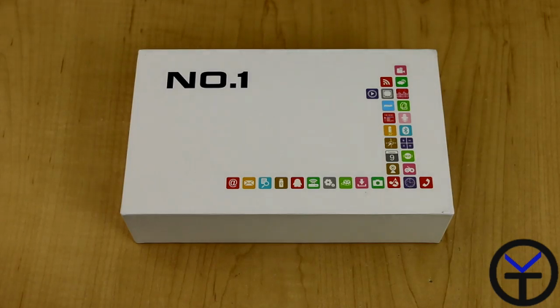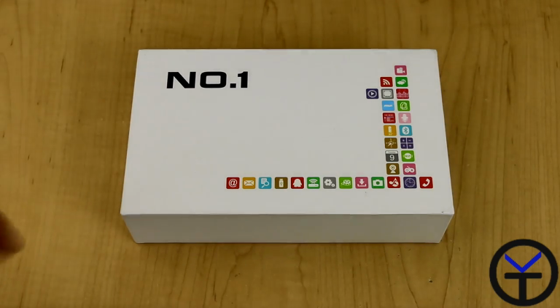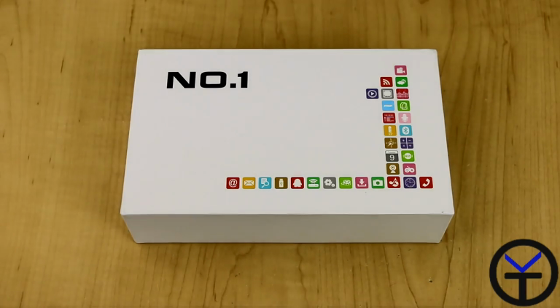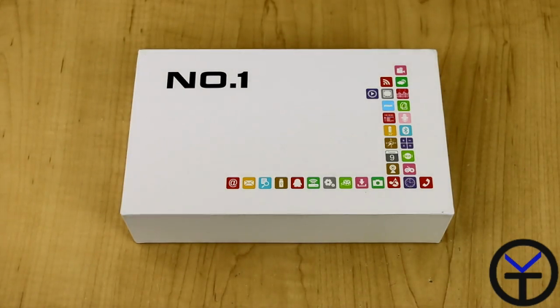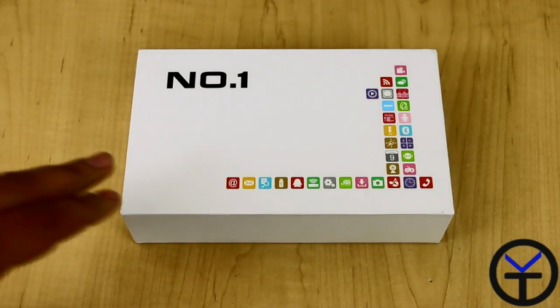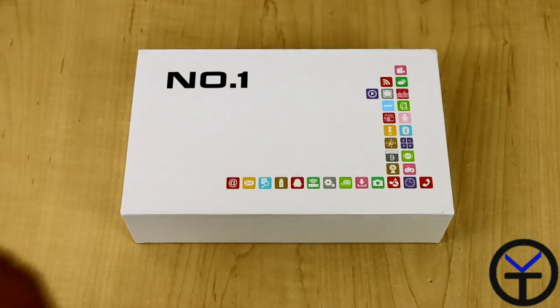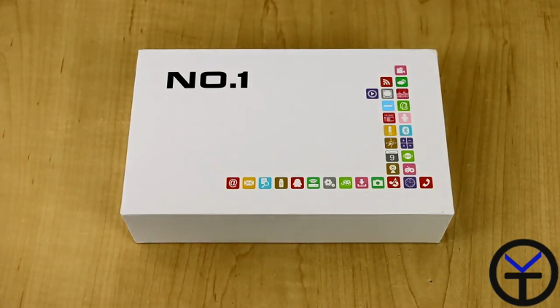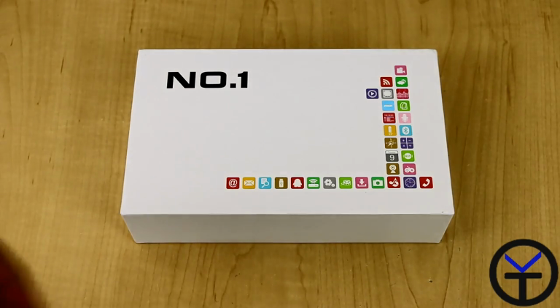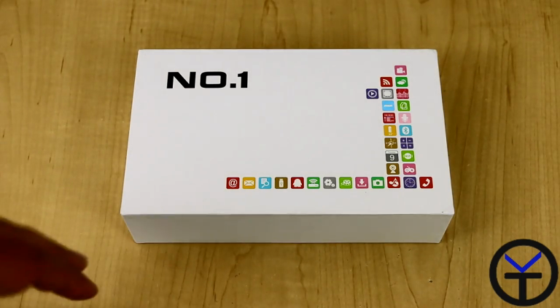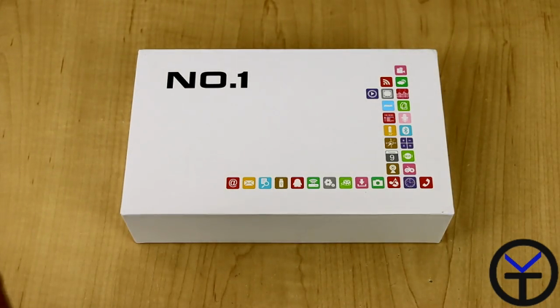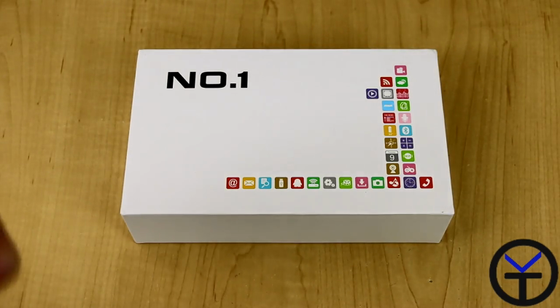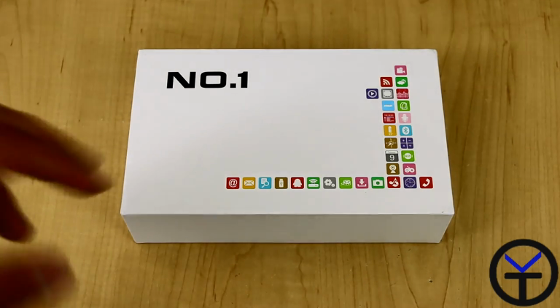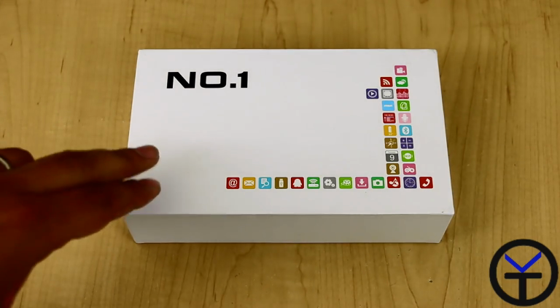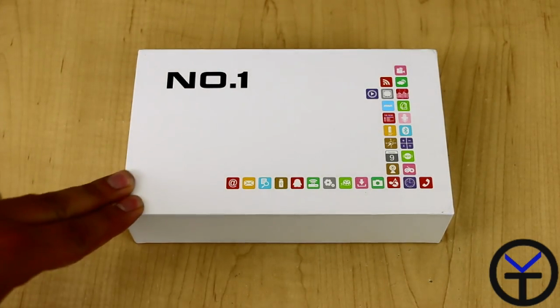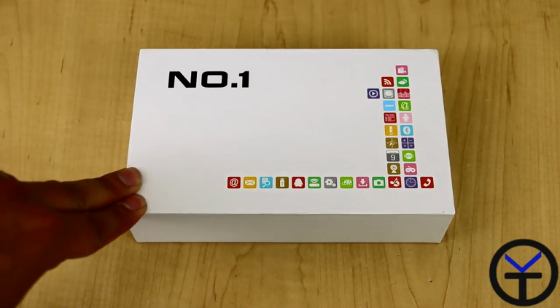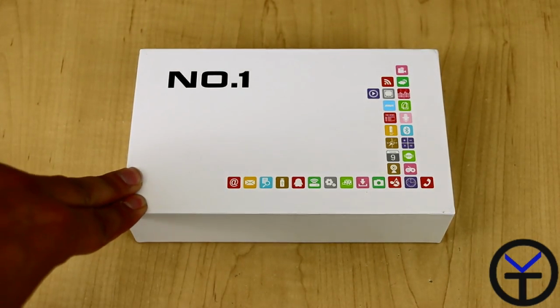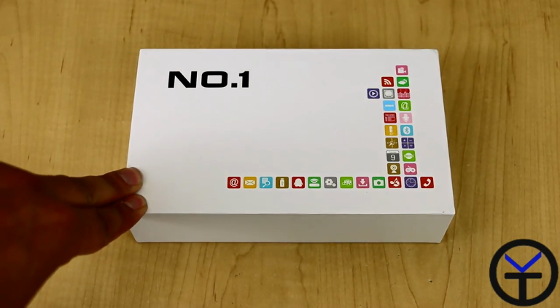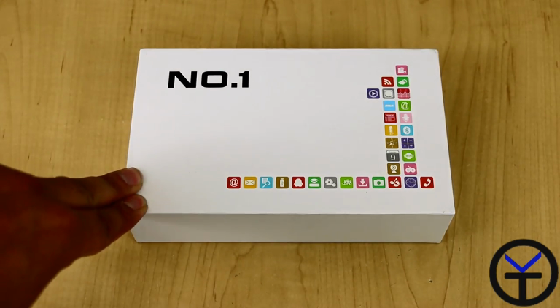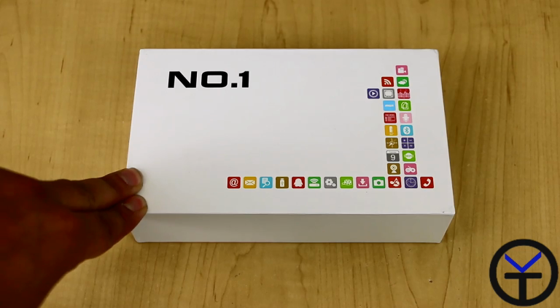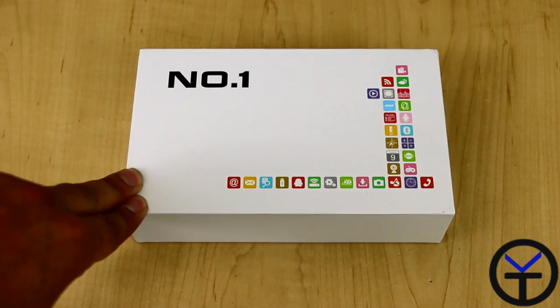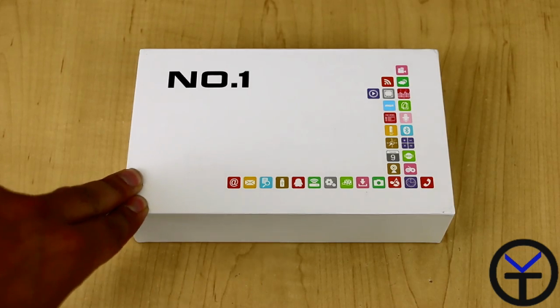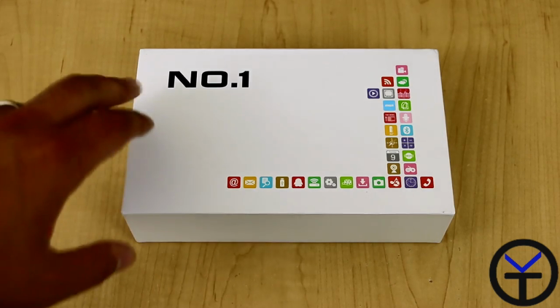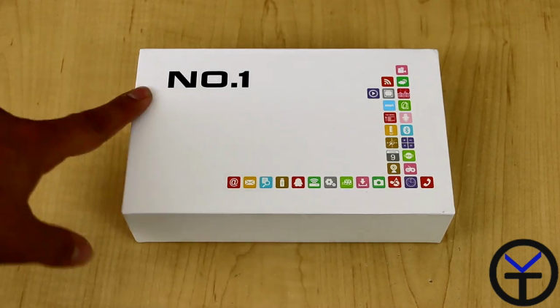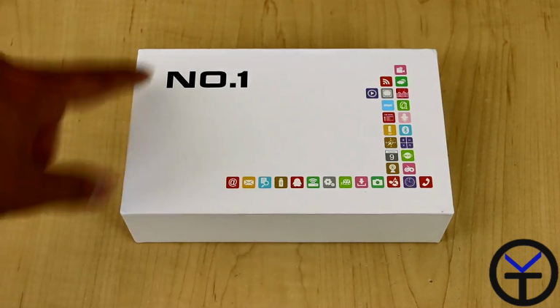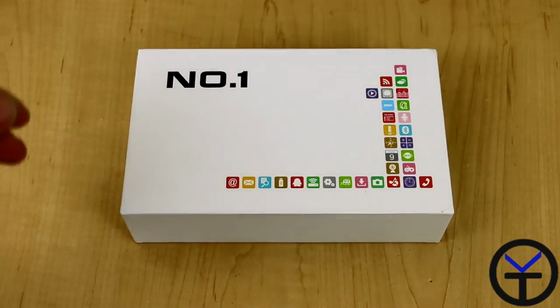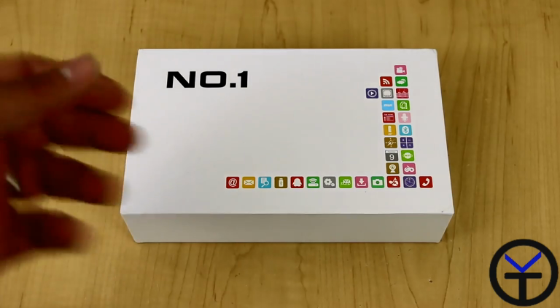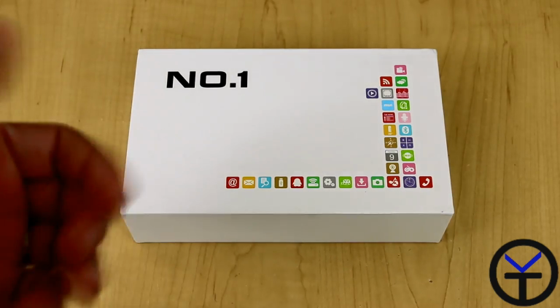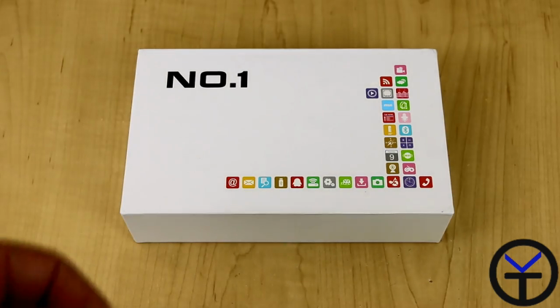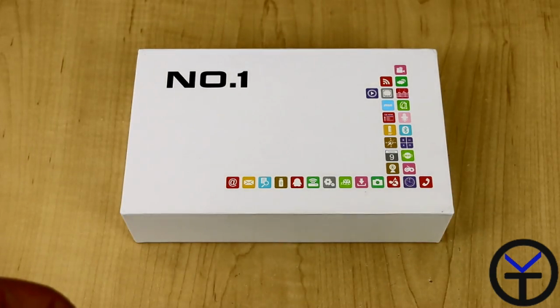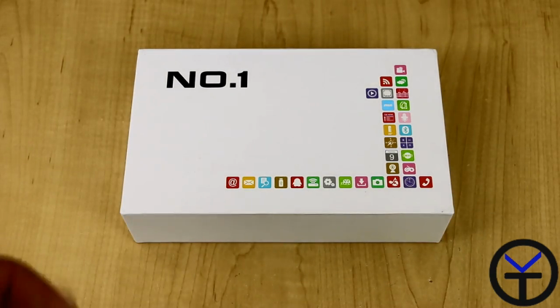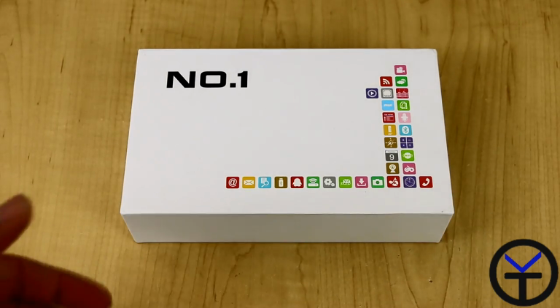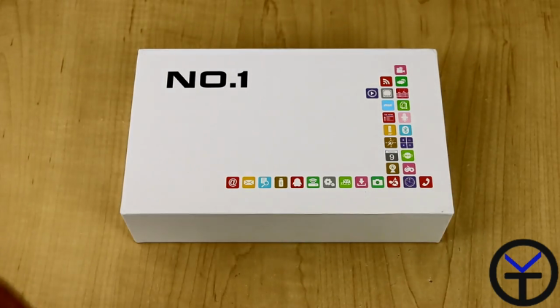Hey guys, it's Beta. Today I'm going to do for you a quick unboxing of this Number One X1 device that was sent to me for review. The name of the company is Number One; X1 is the actual name of the device itself.